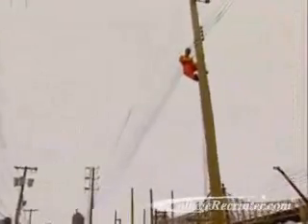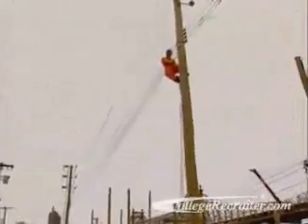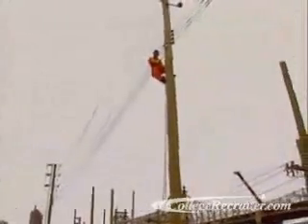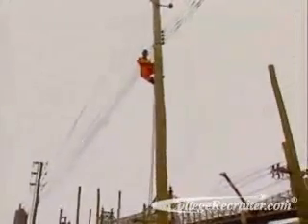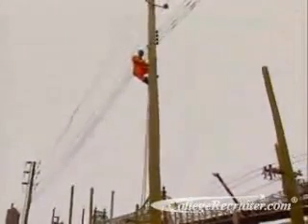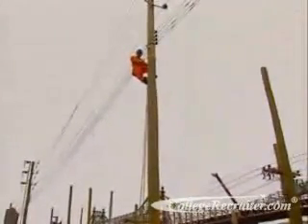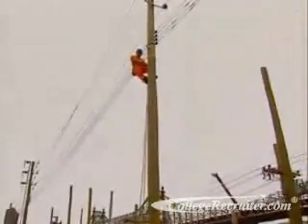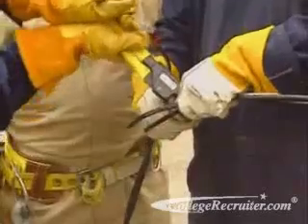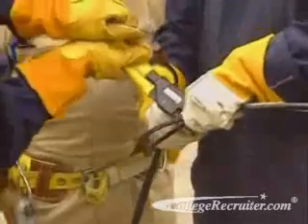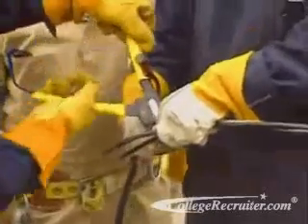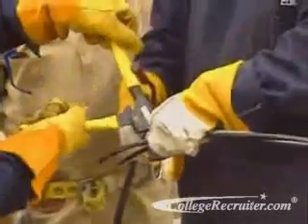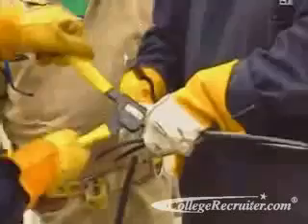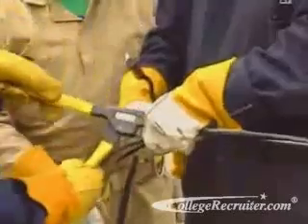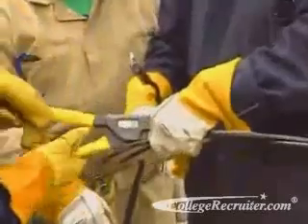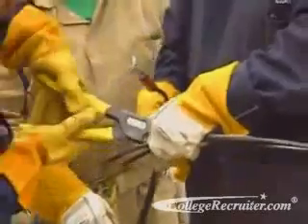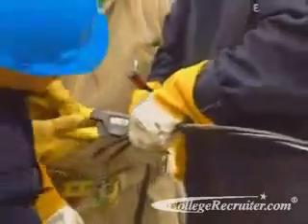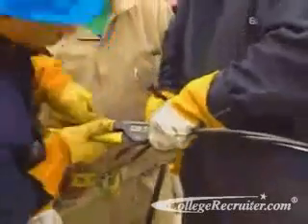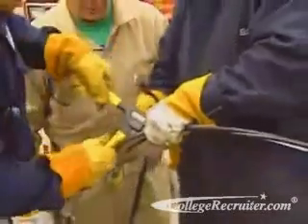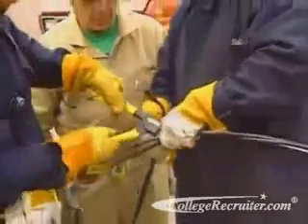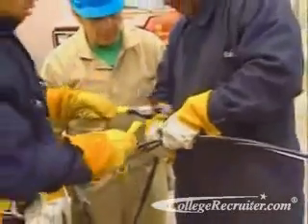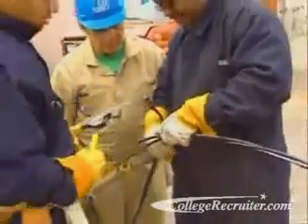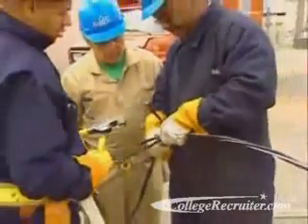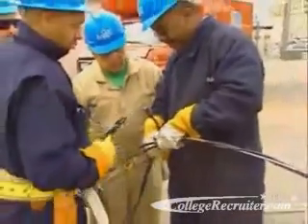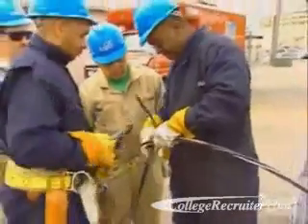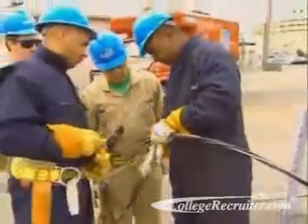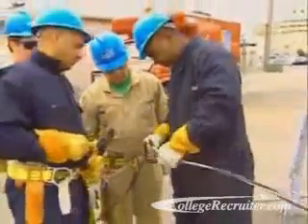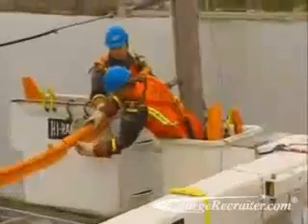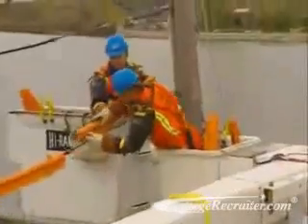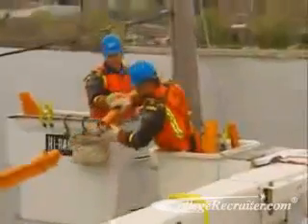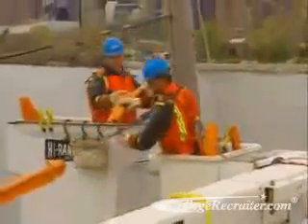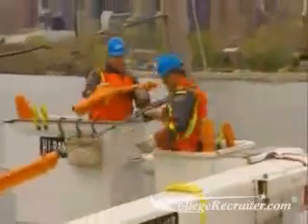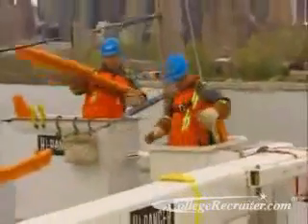Experienced installers and repairers achieve relatively high salaries, enhanced by regular overtime pay, and the knowledge that a community's energy needs depend on your agility and ability.